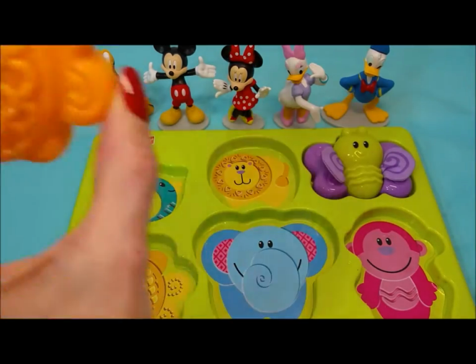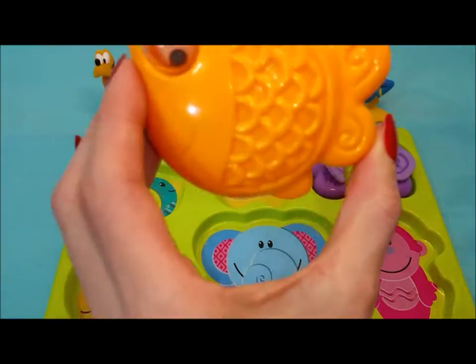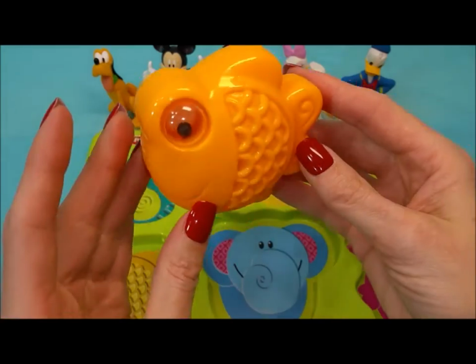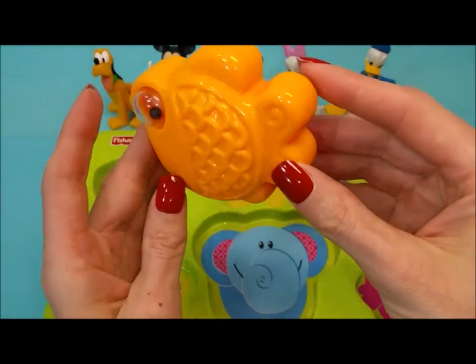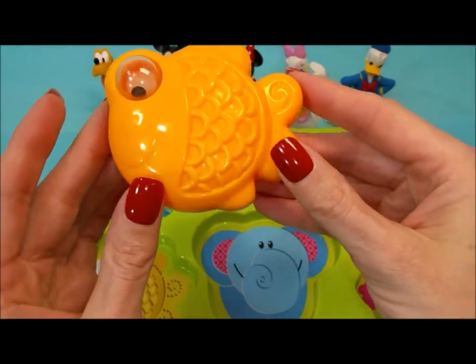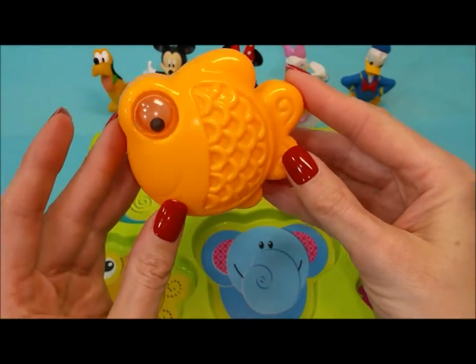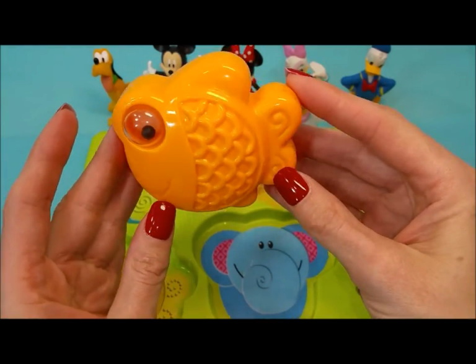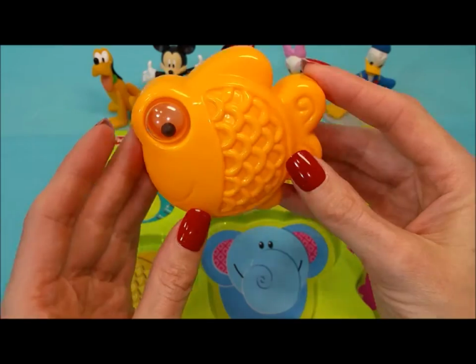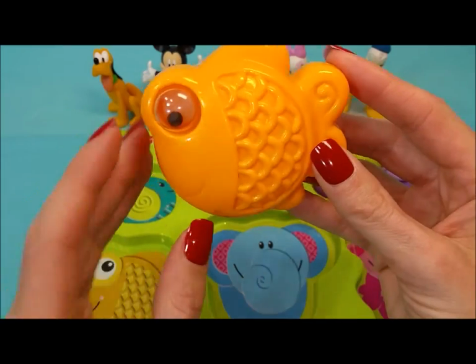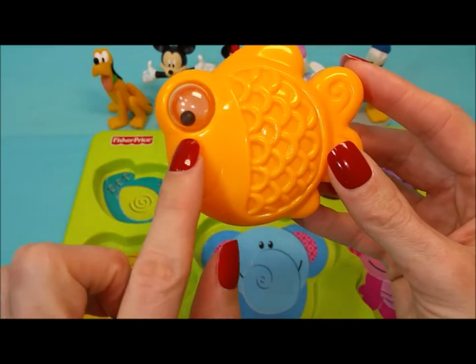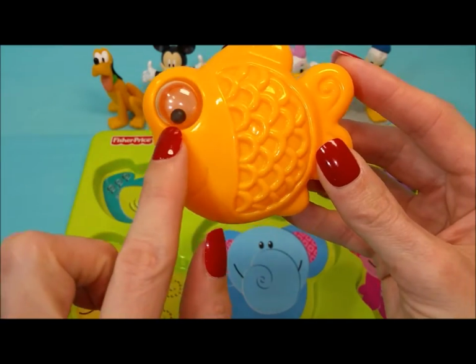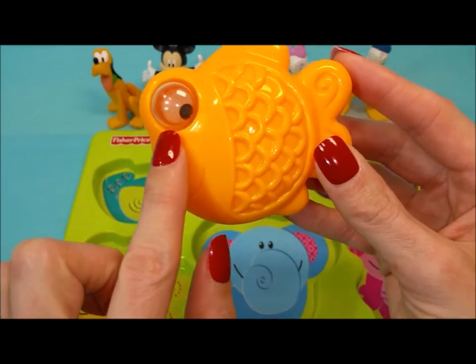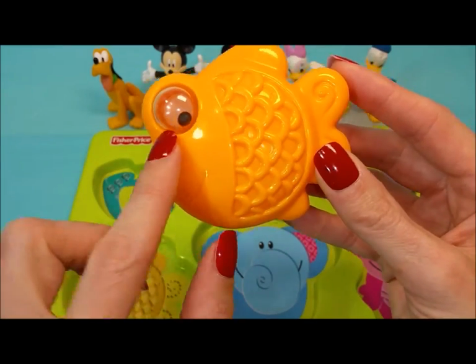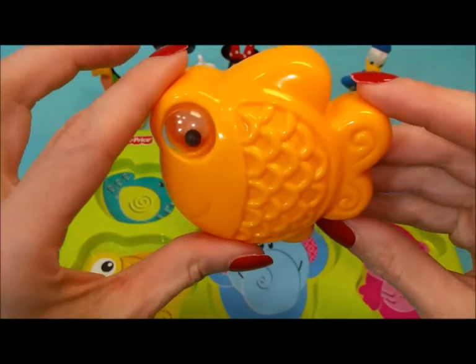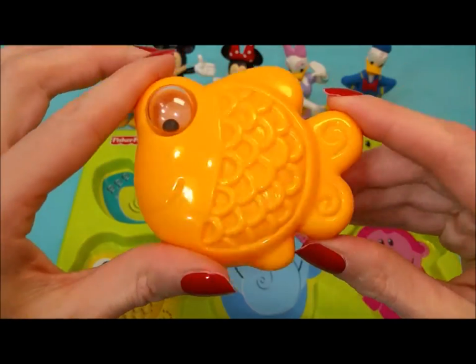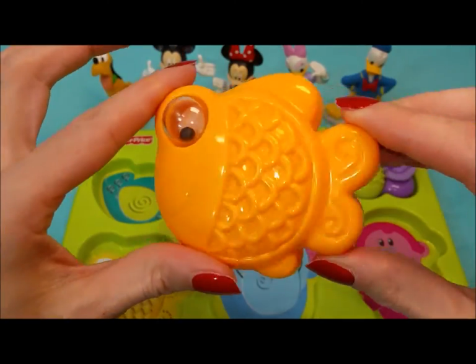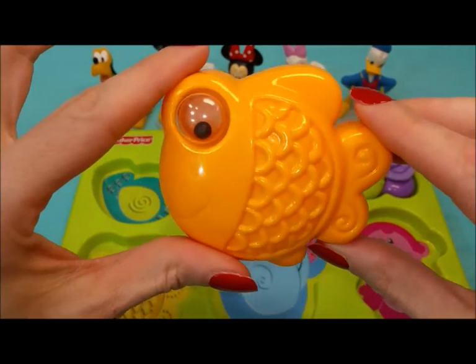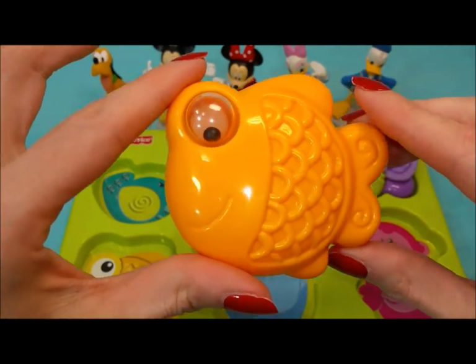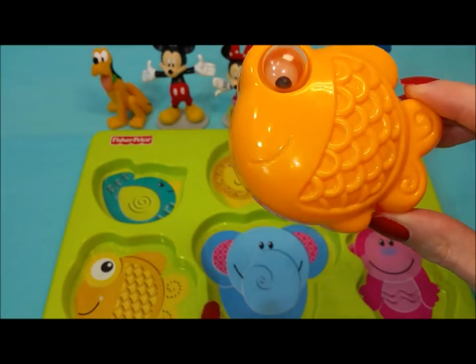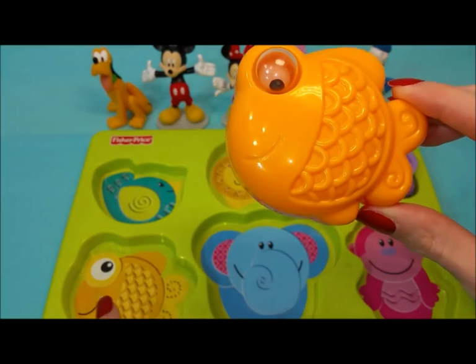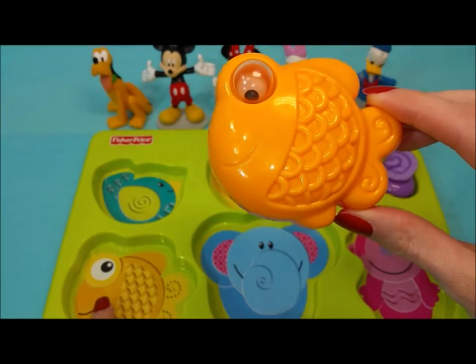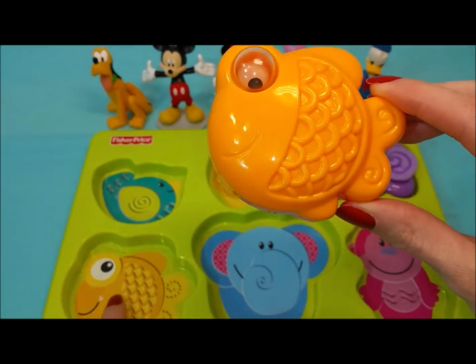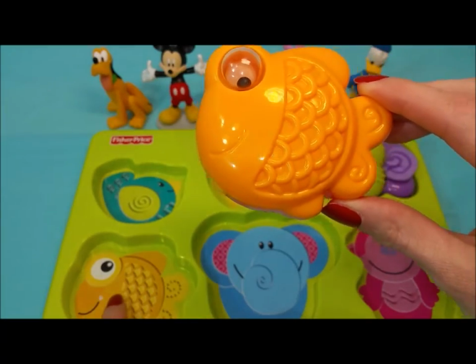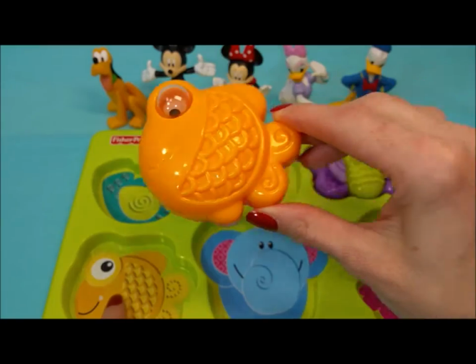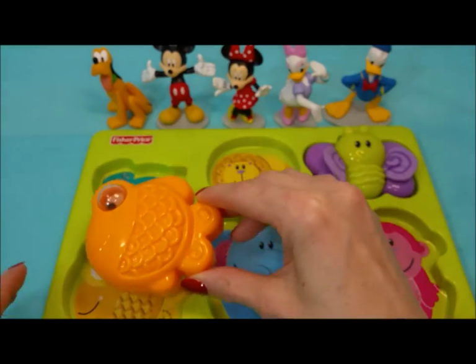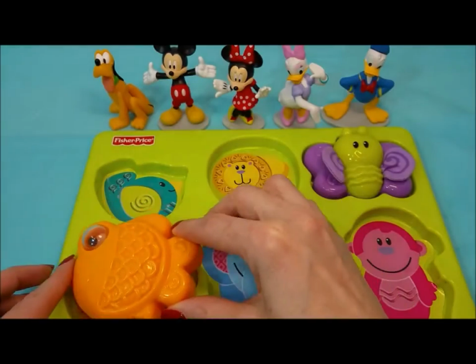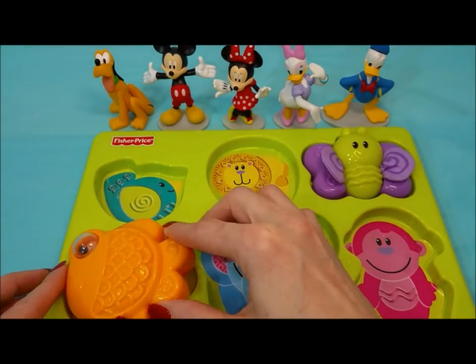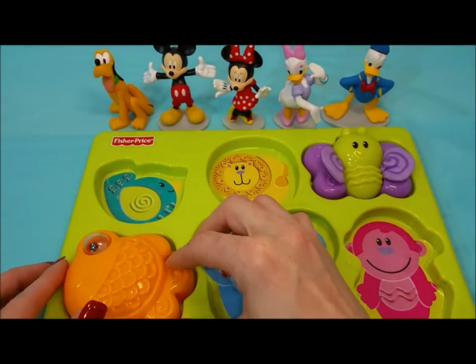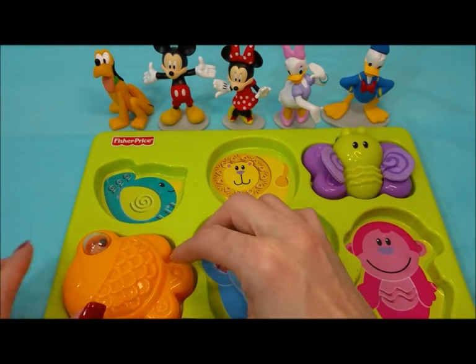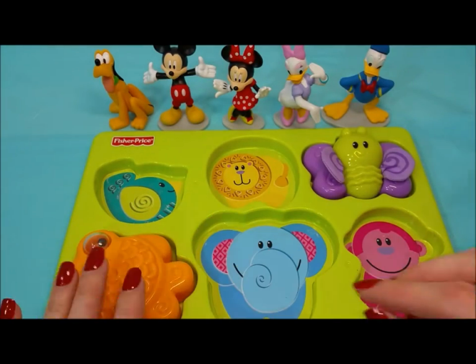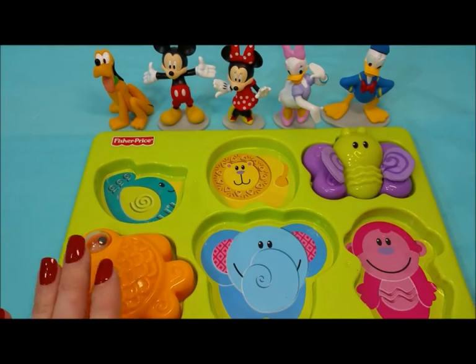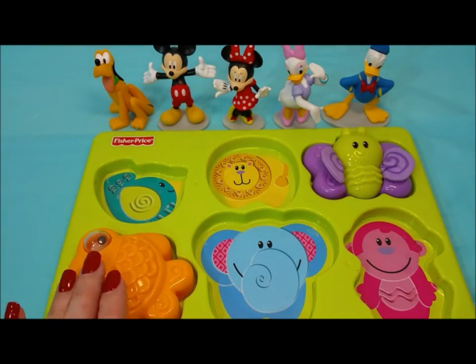Next is this orange goldfish. His little eye moves around. Where might he go? Maybe over in this corner? He fits just right.